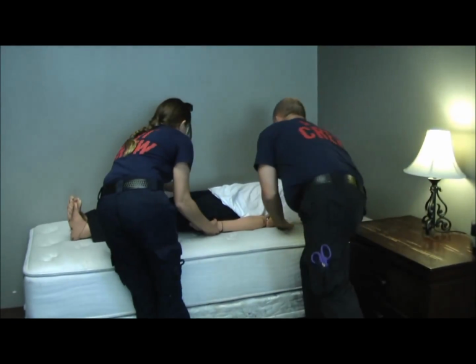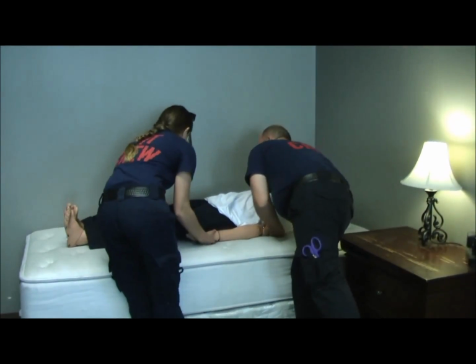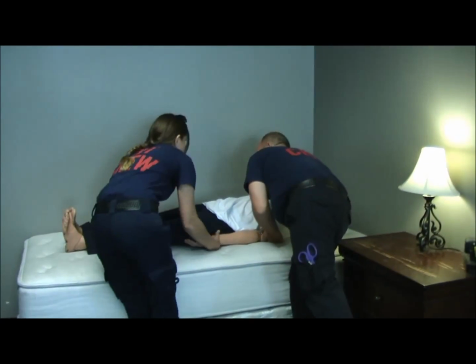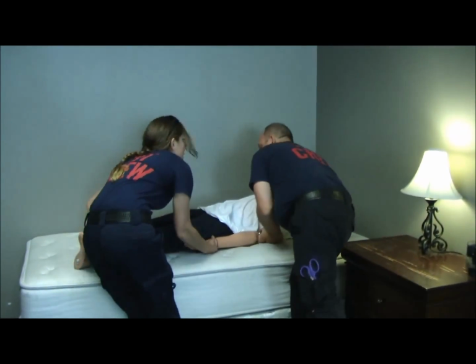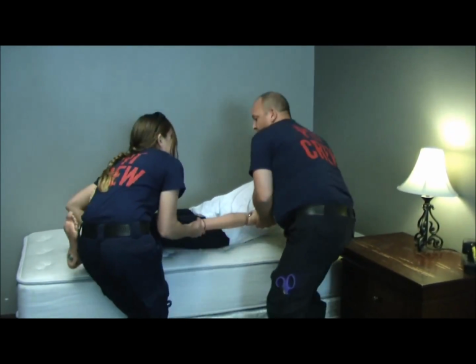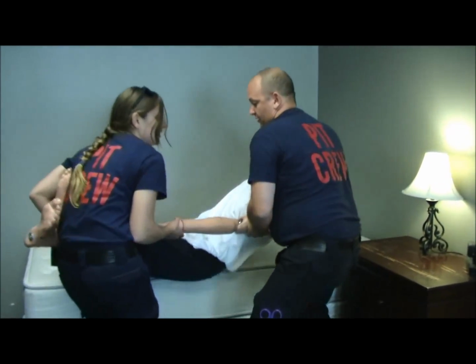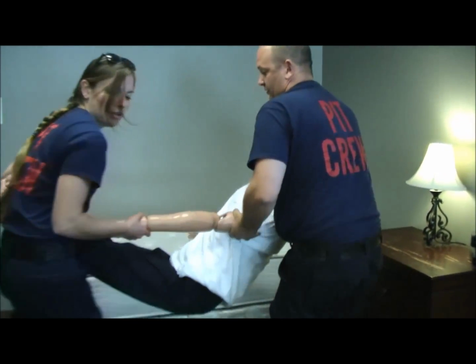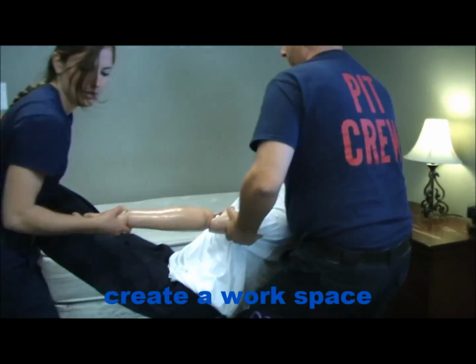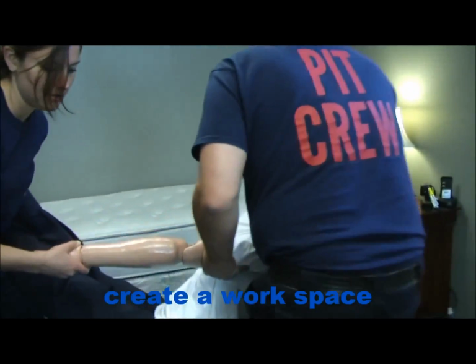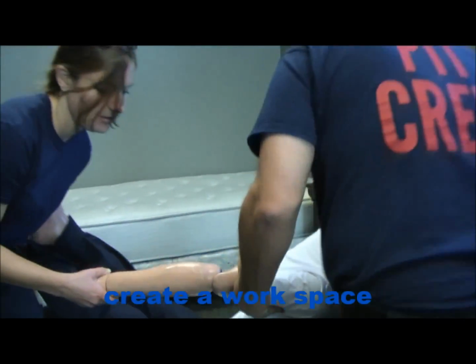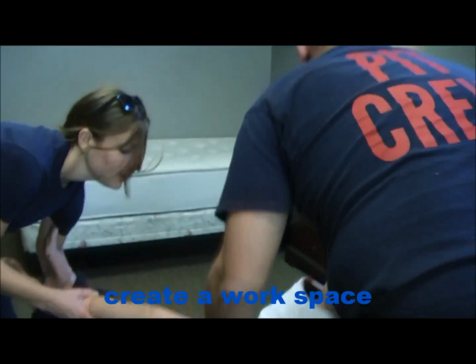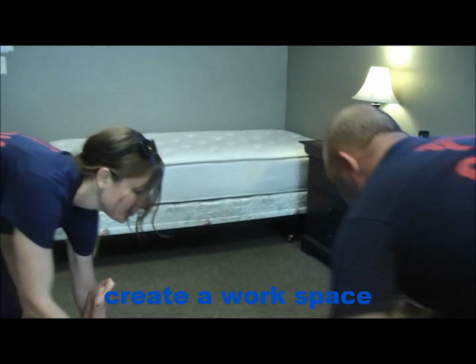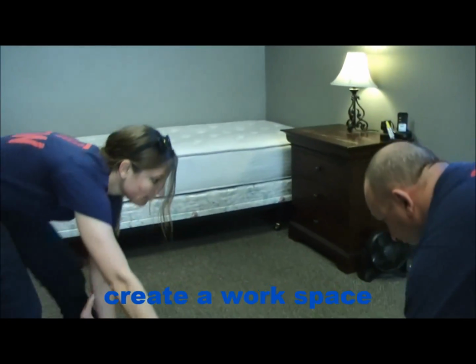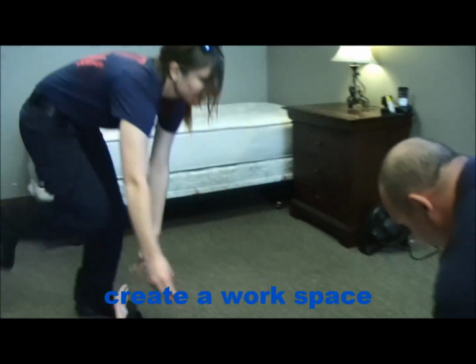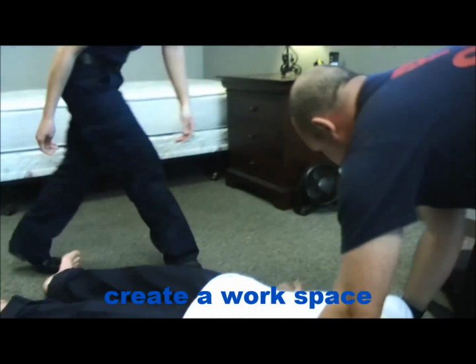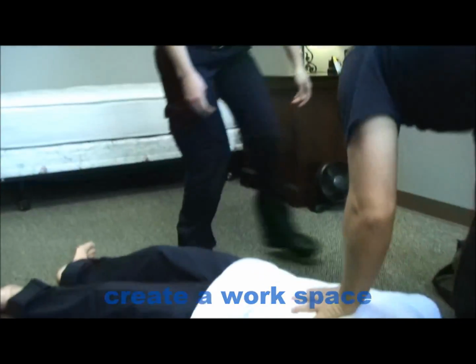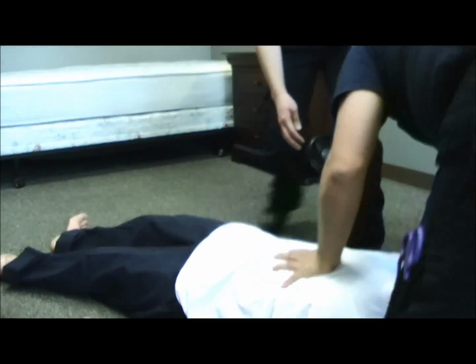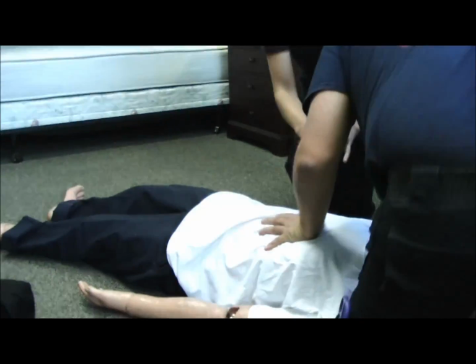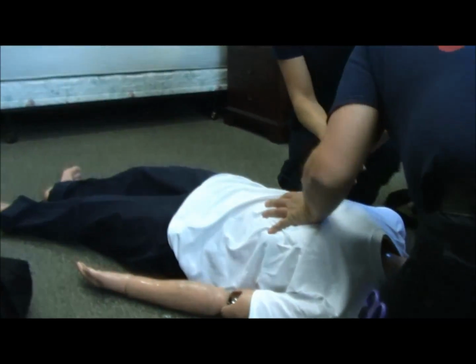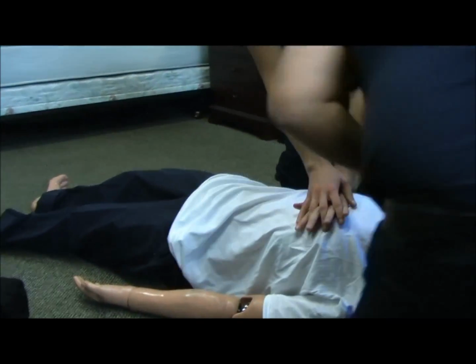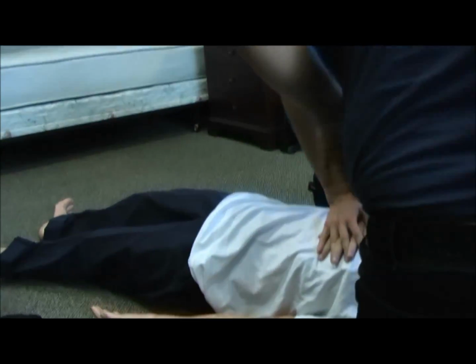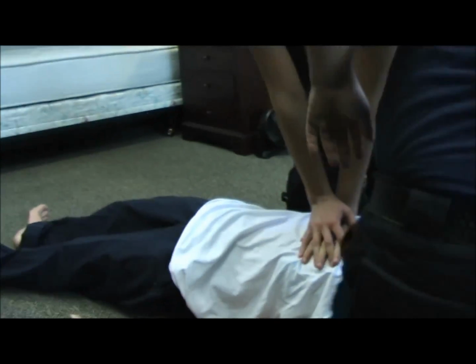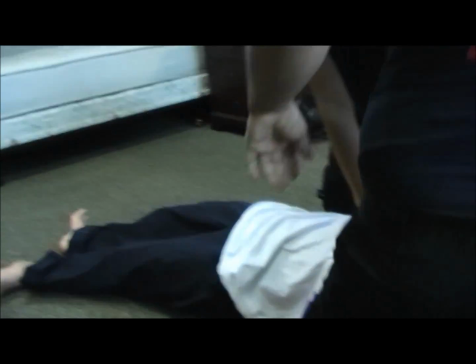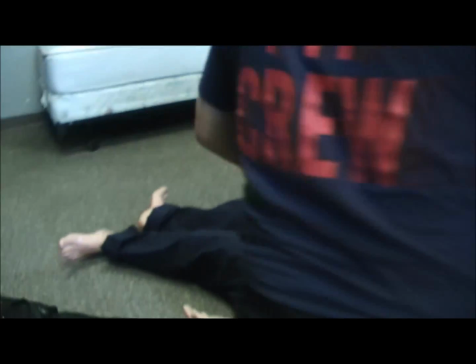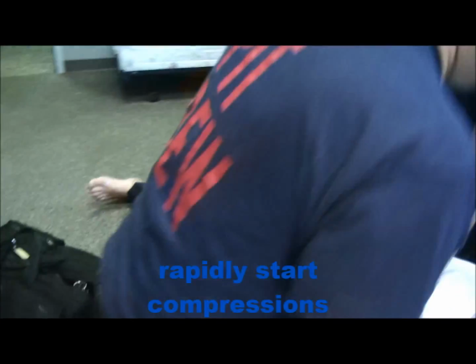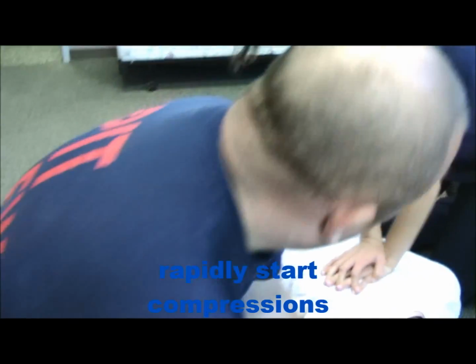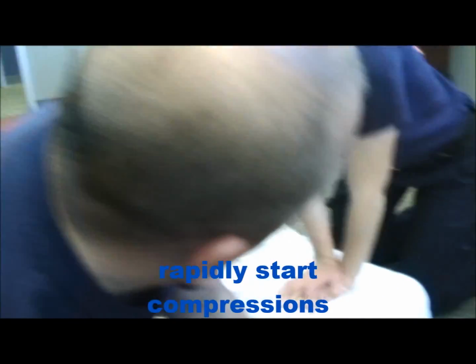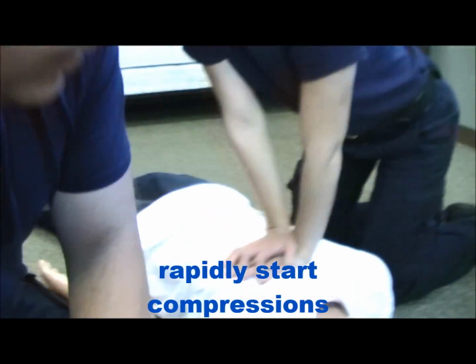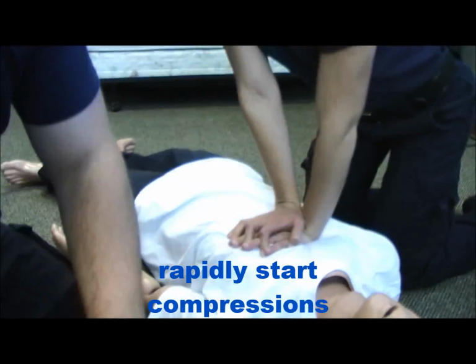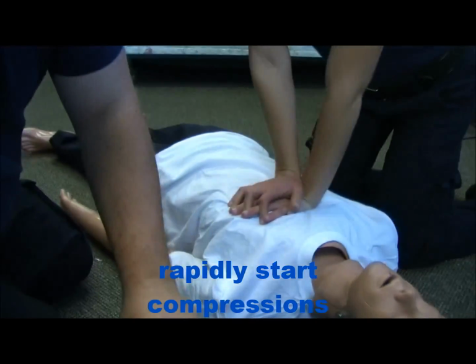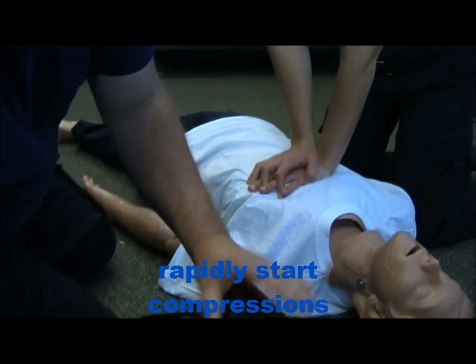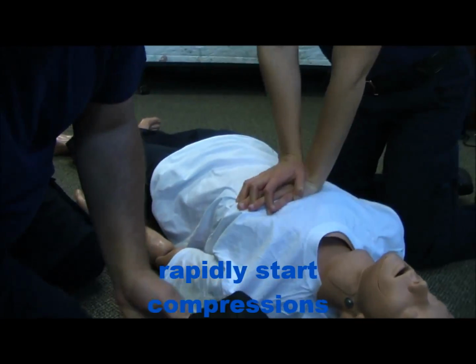Ready? One, two, three. I'm gonna go call for additional resources — ALS response.